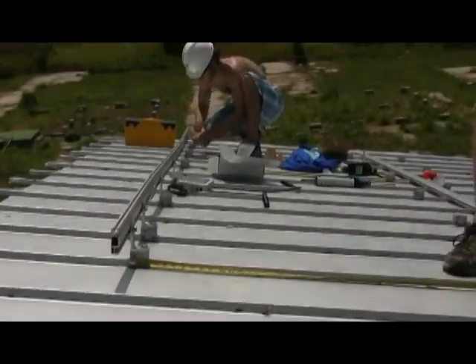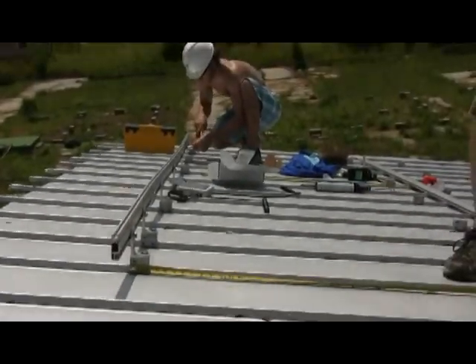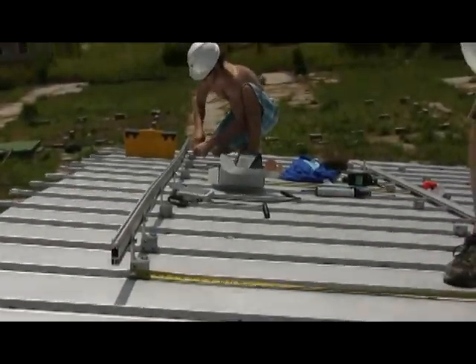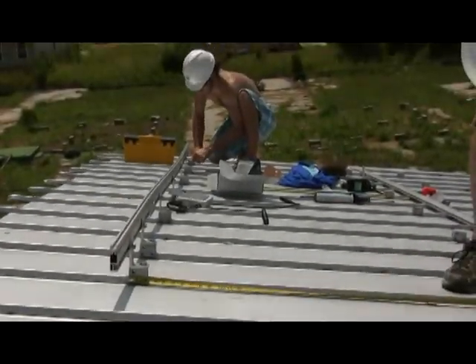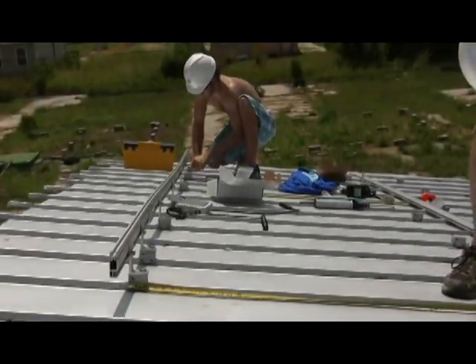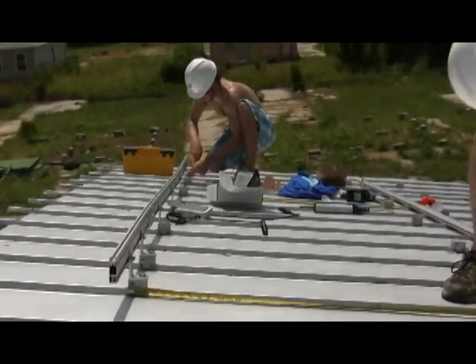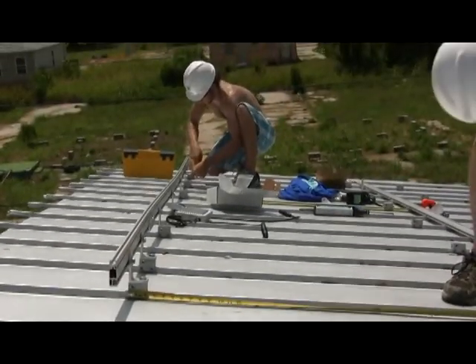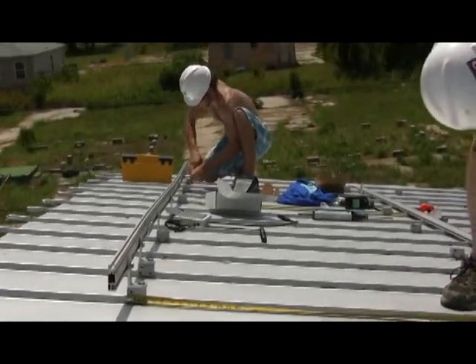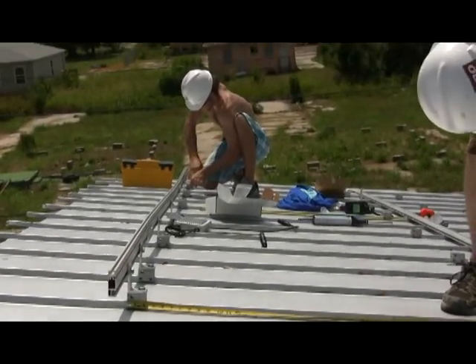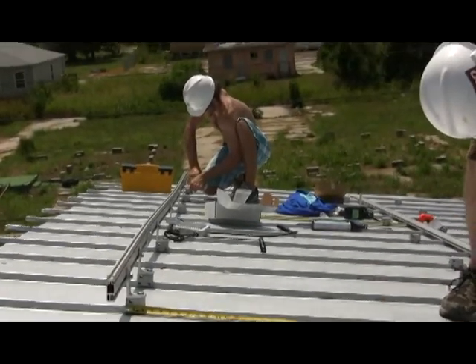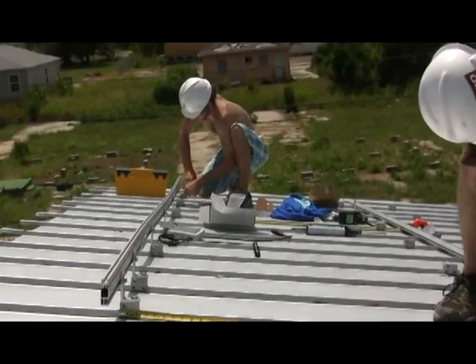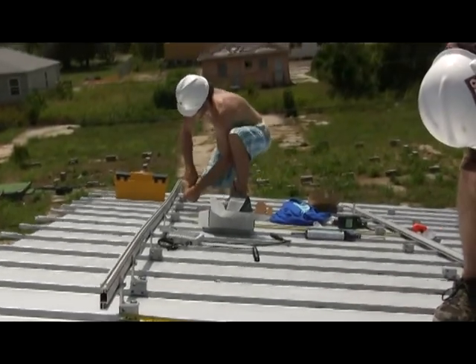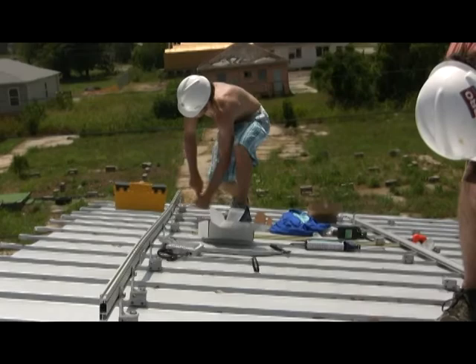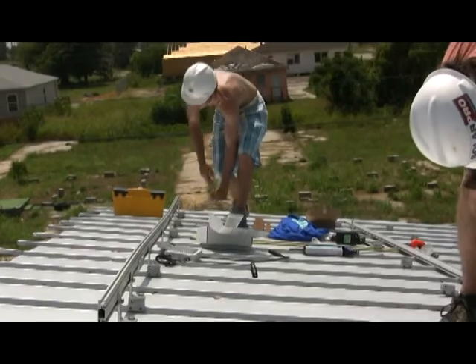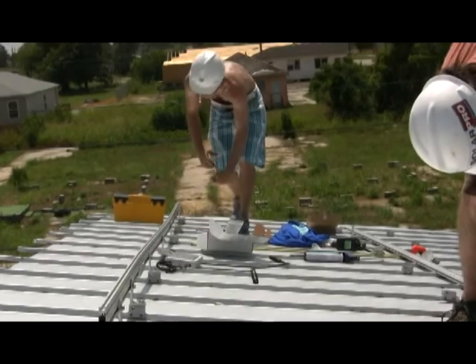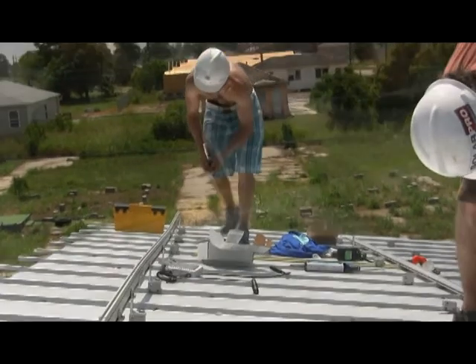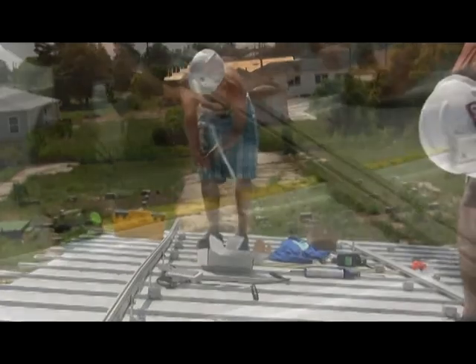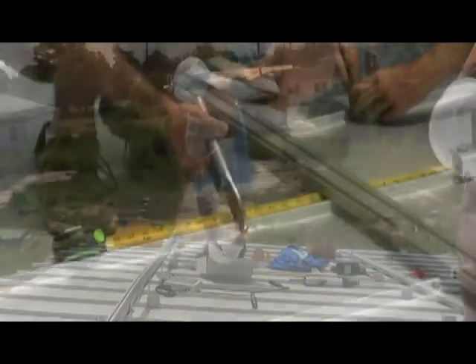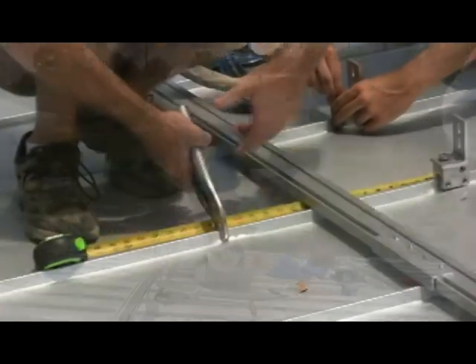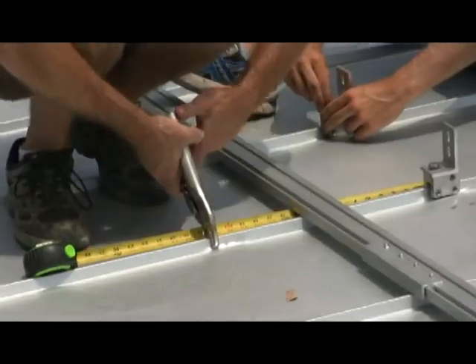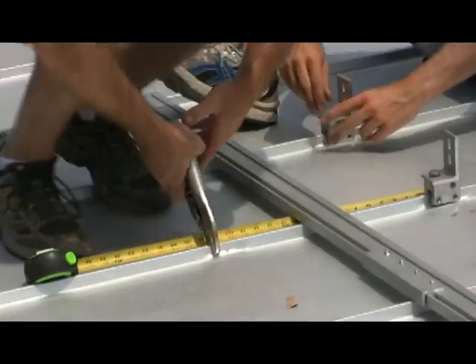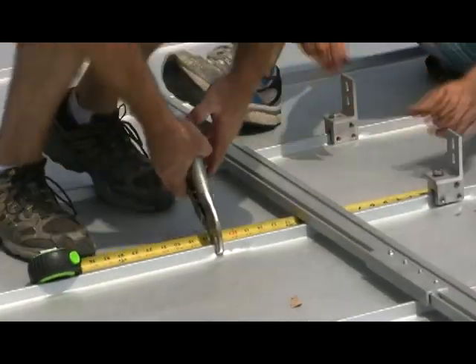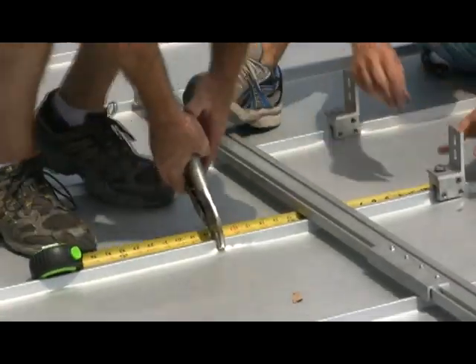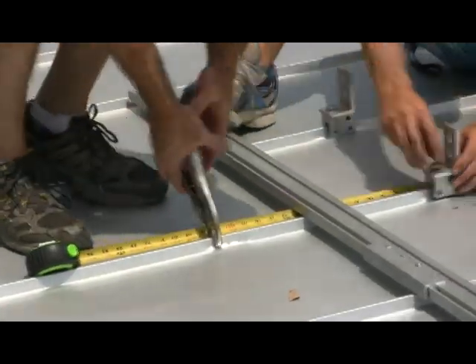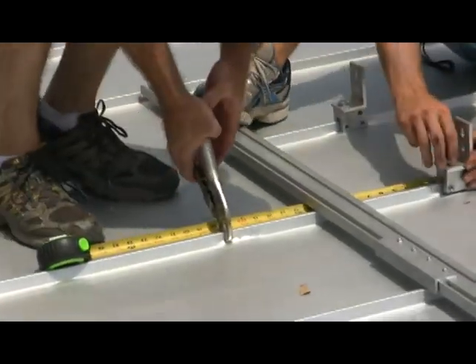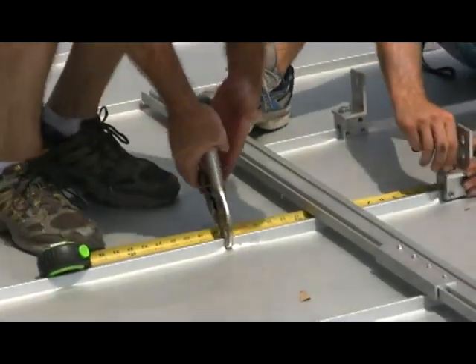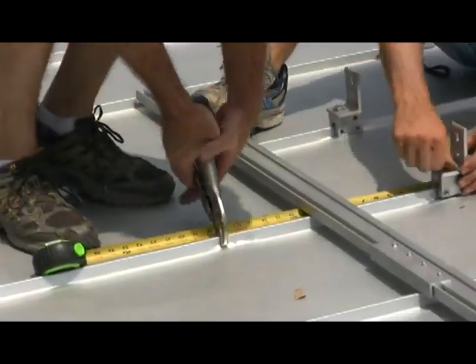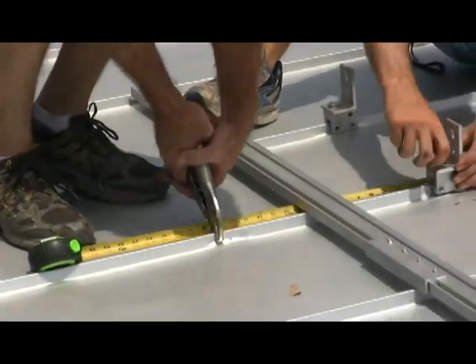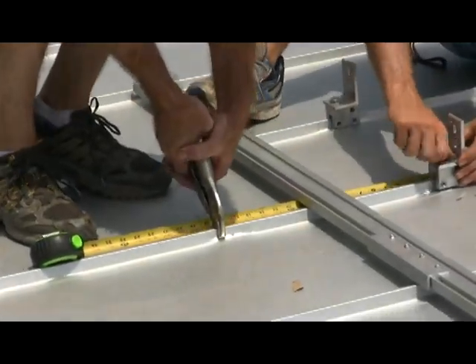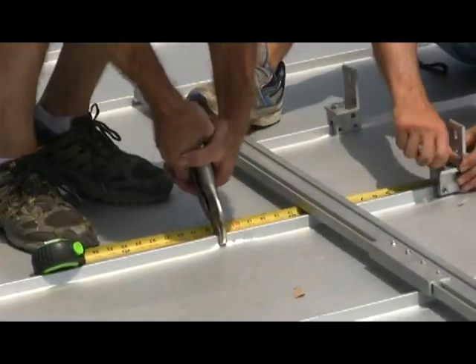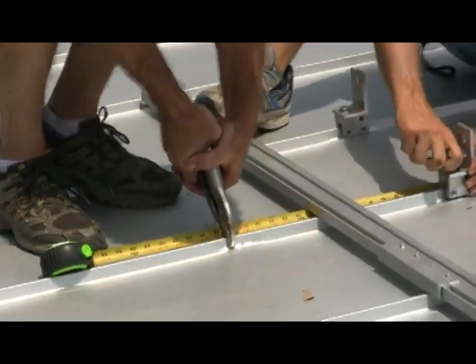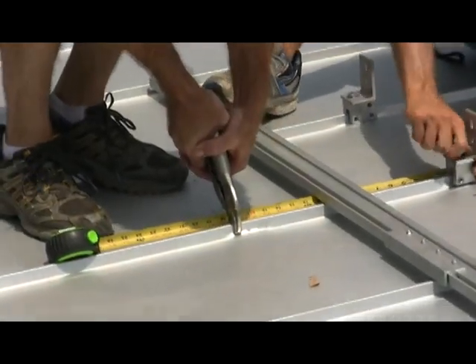When we told our manufacturer about this project, Solar World immediately responded by offering to donate all of the modules for this project.